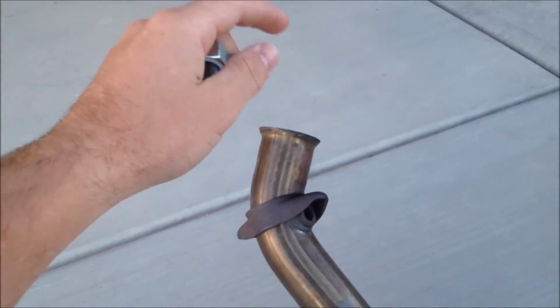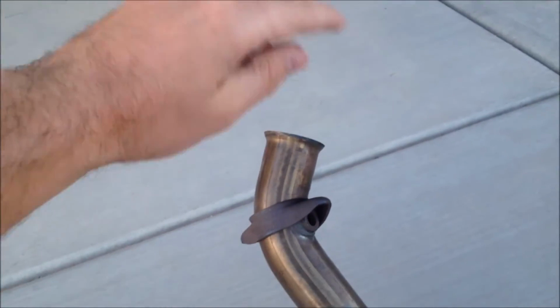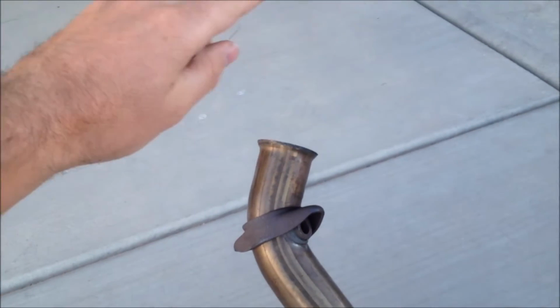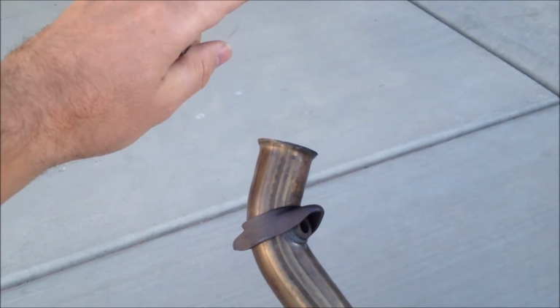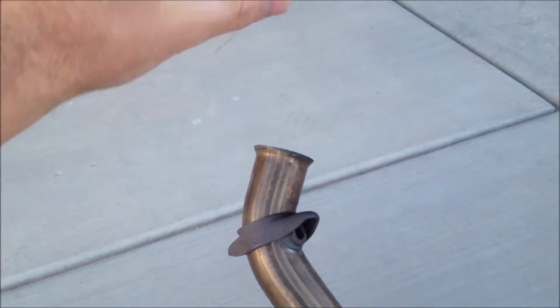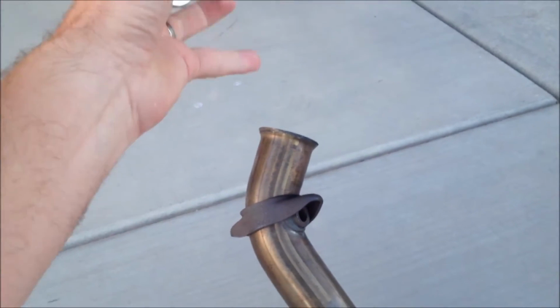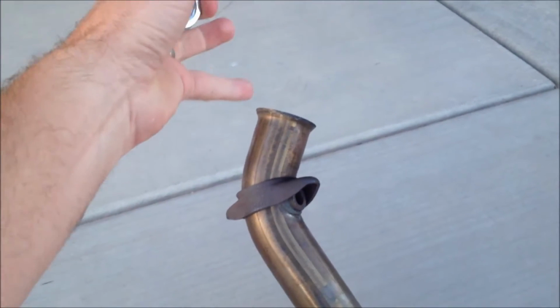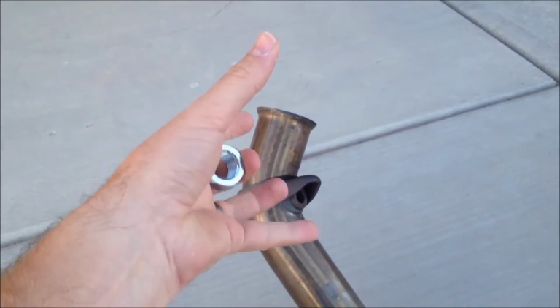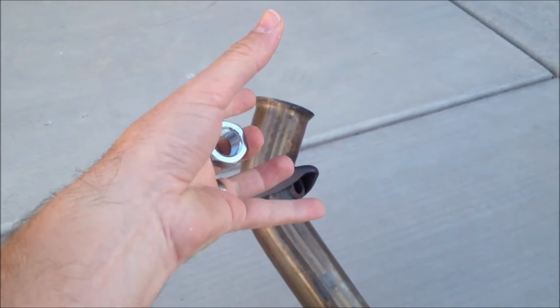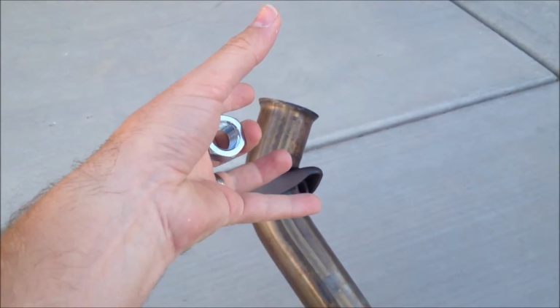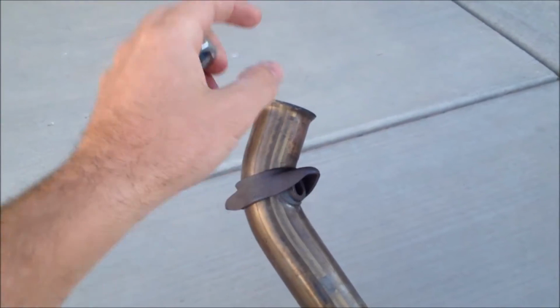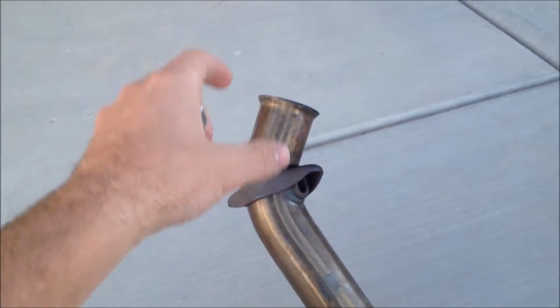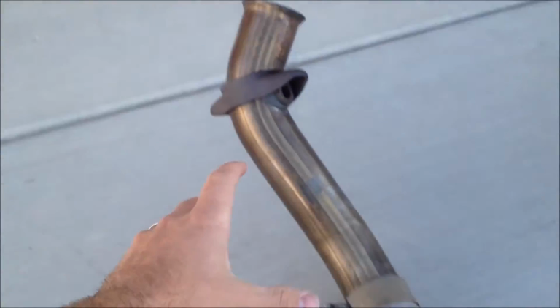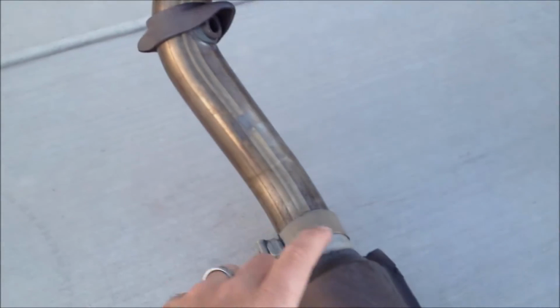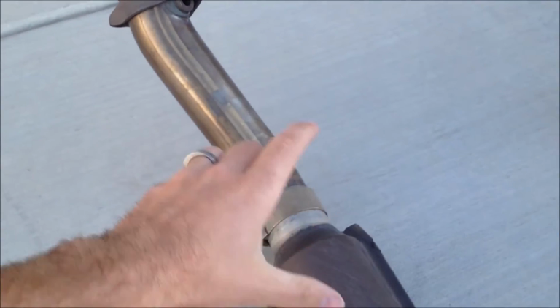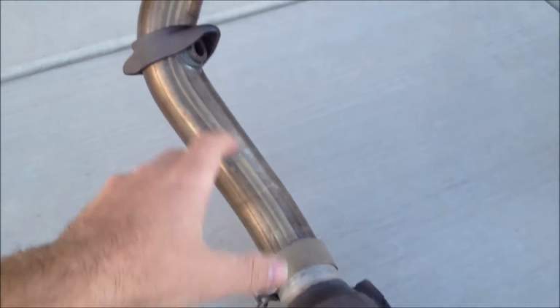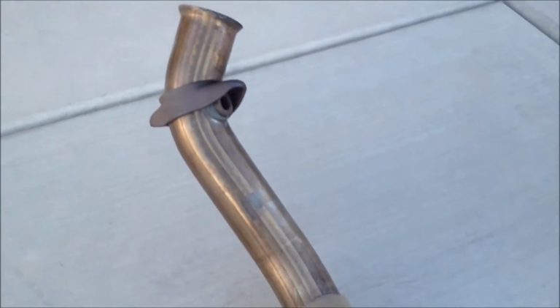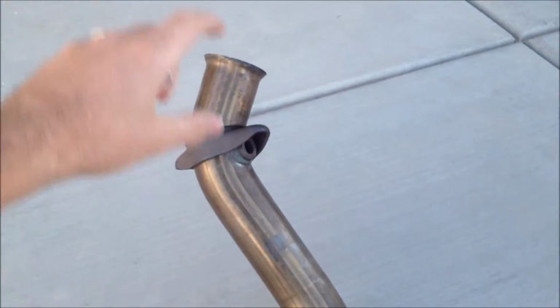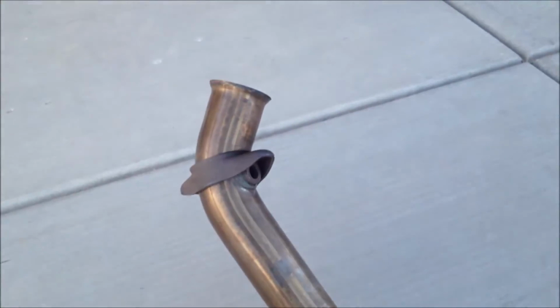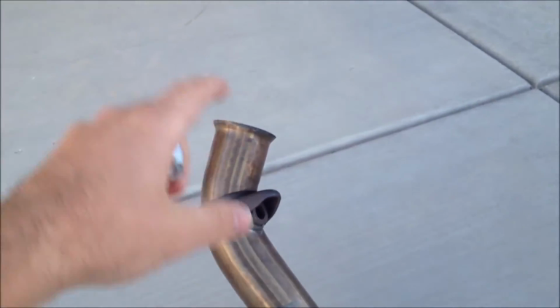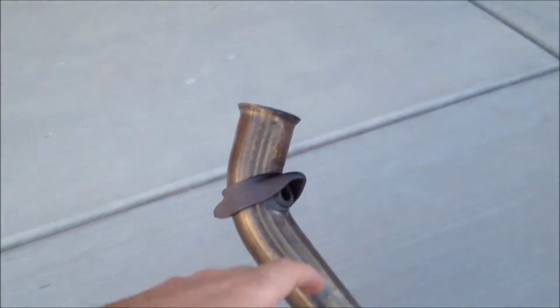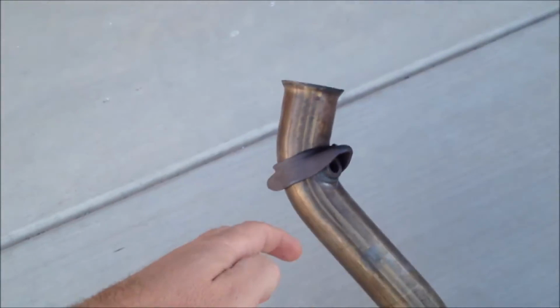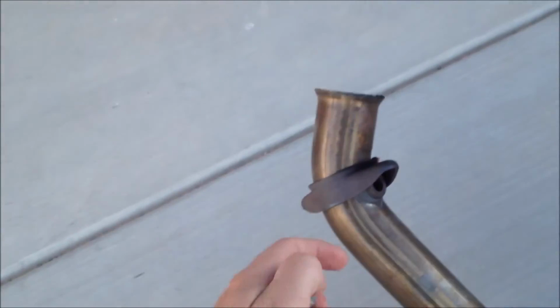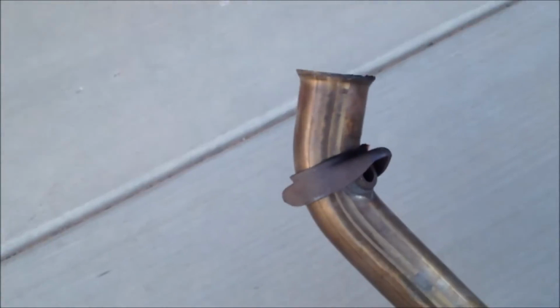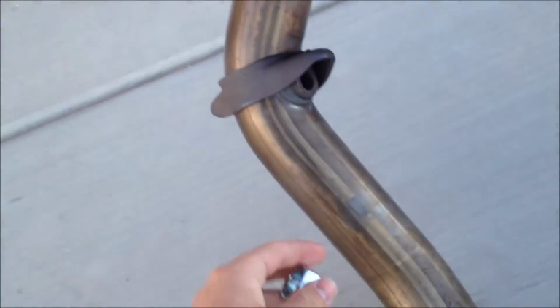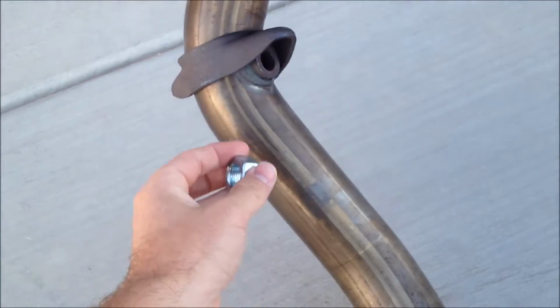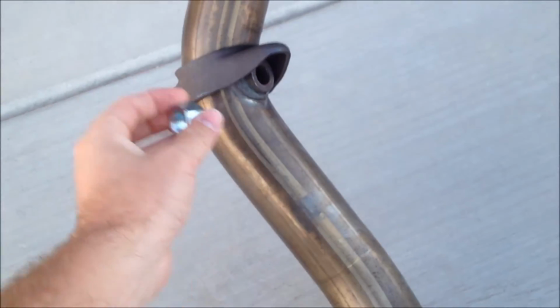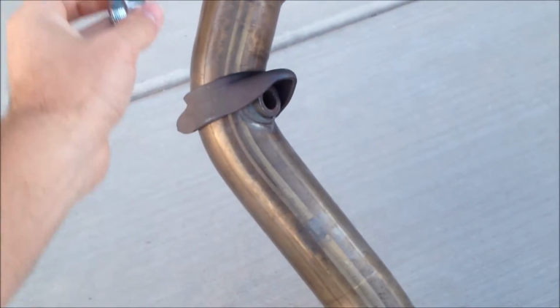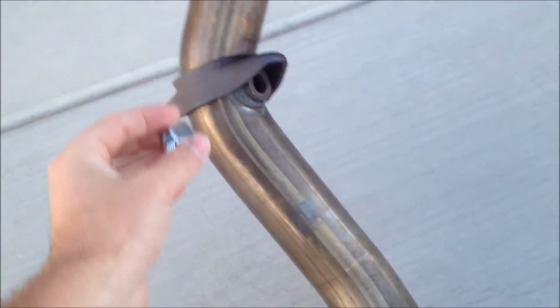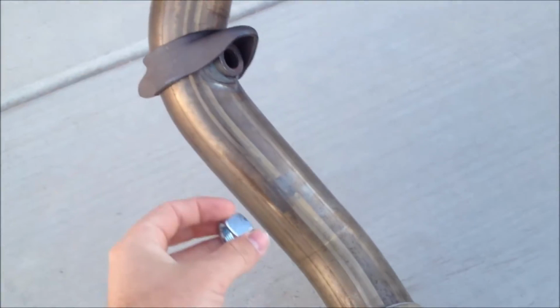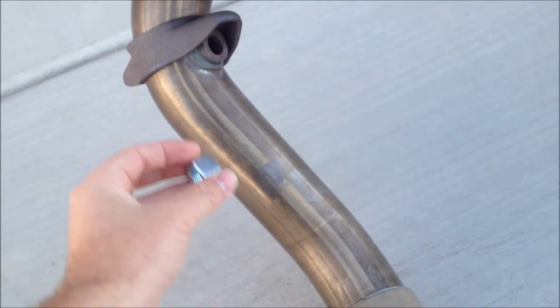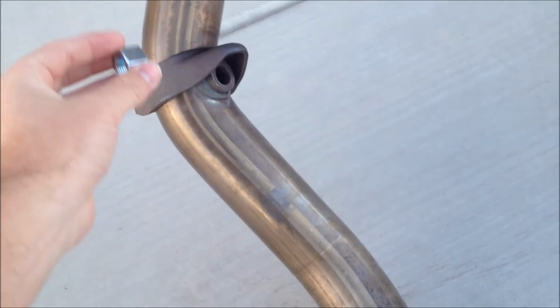So you have the exhaust ports, then the exhaust manifold, and then you have your mid pipe here. So 24 inches comes out to be somewhere right along here.